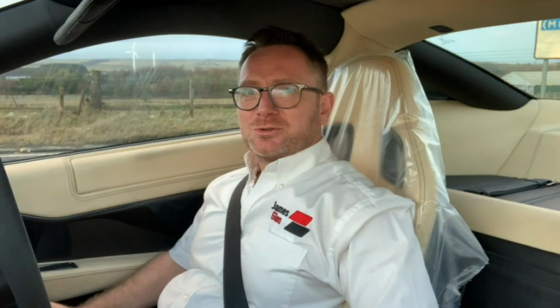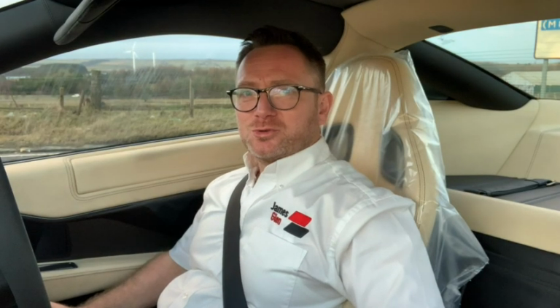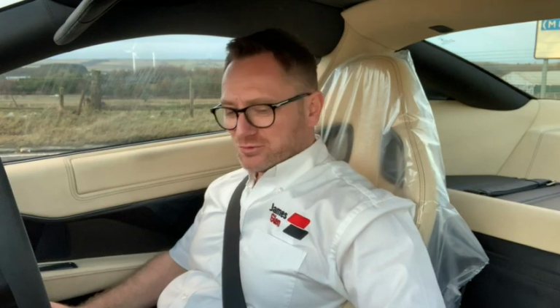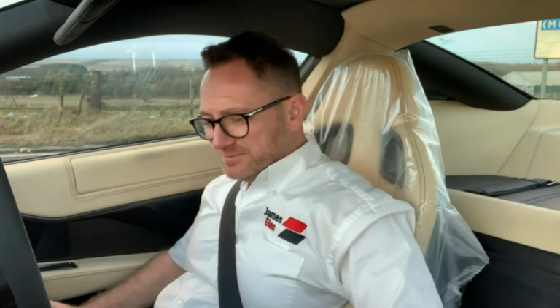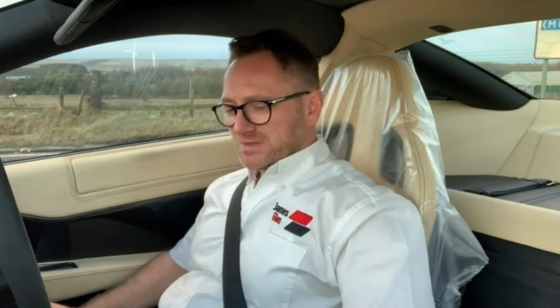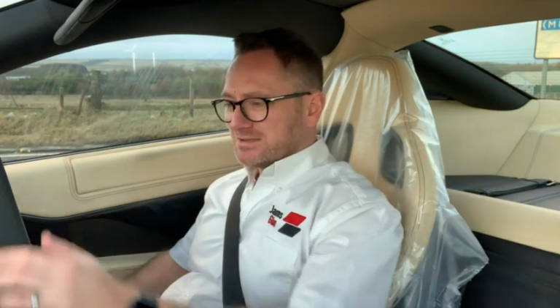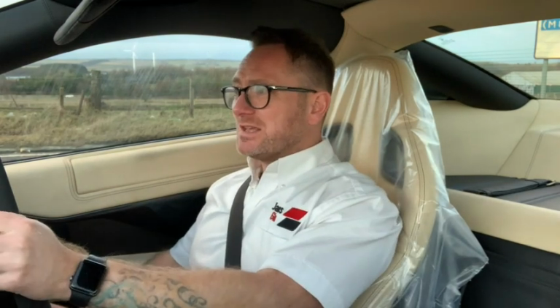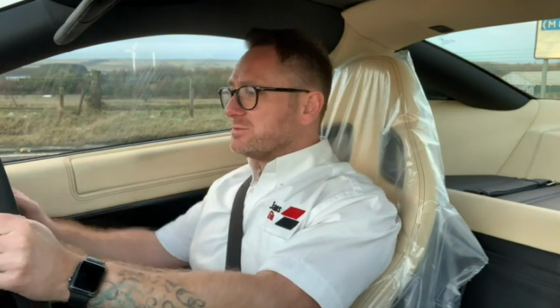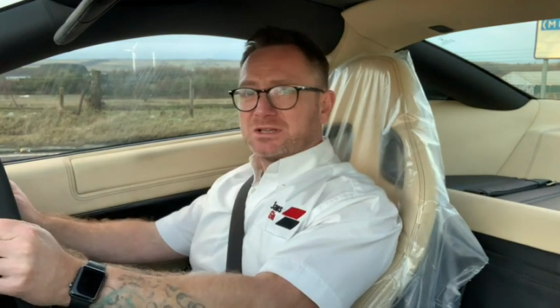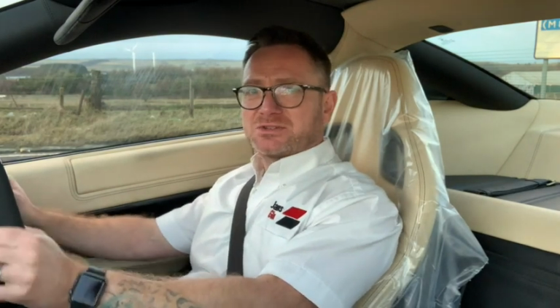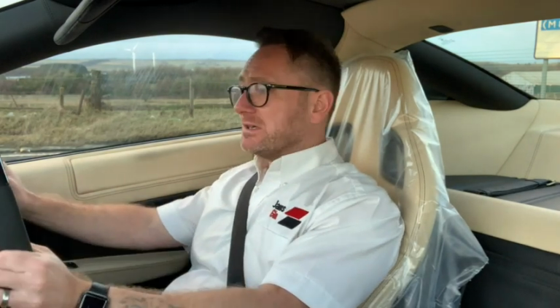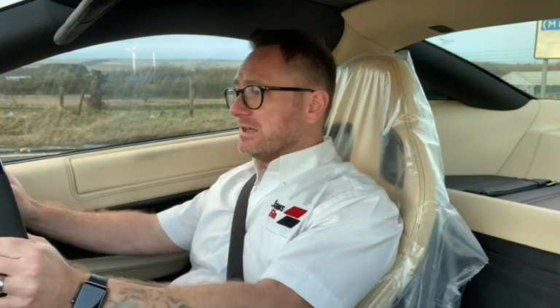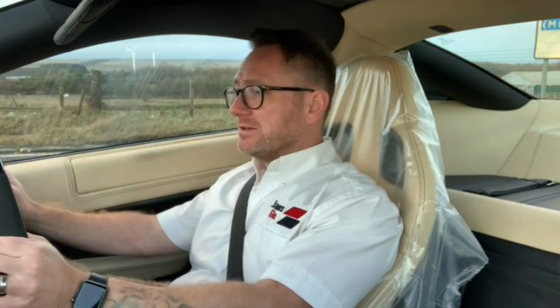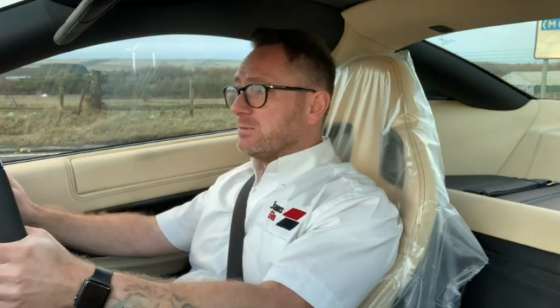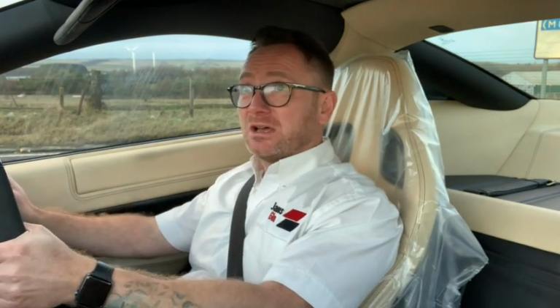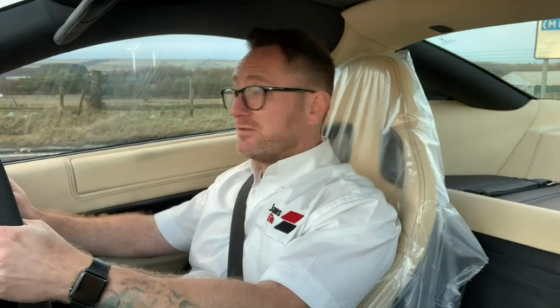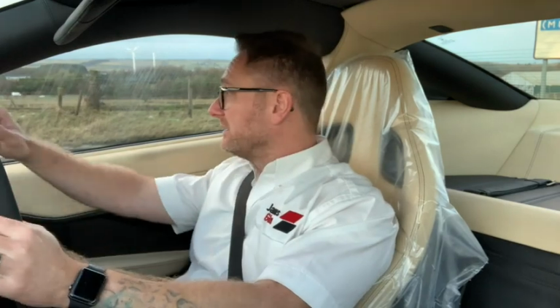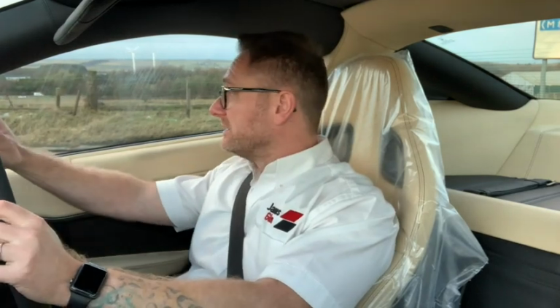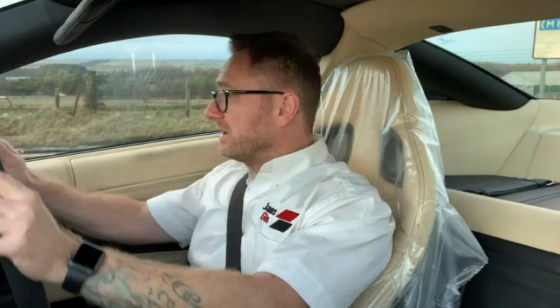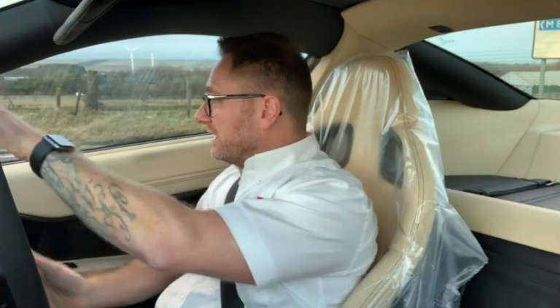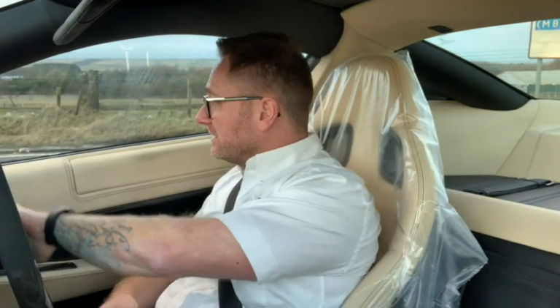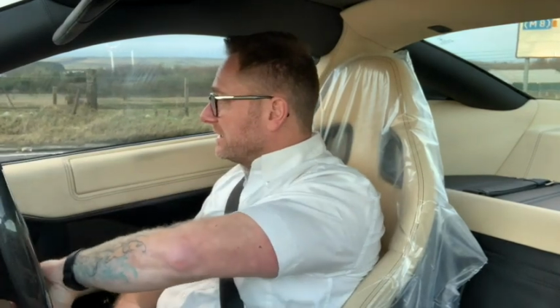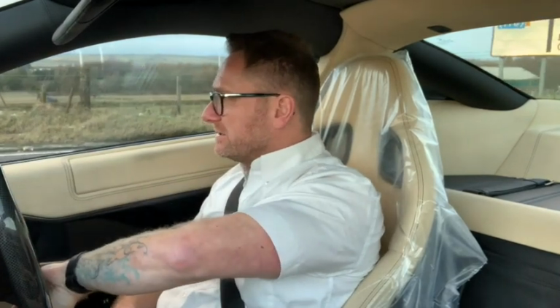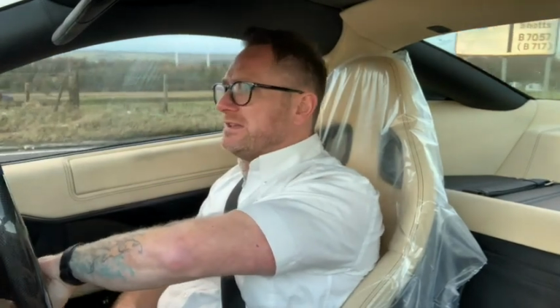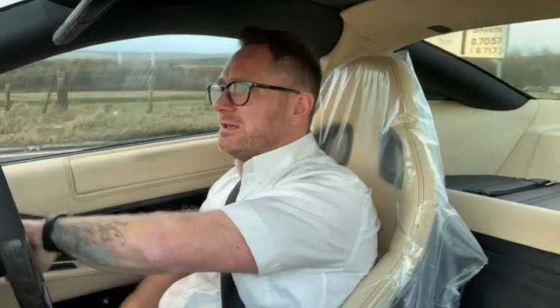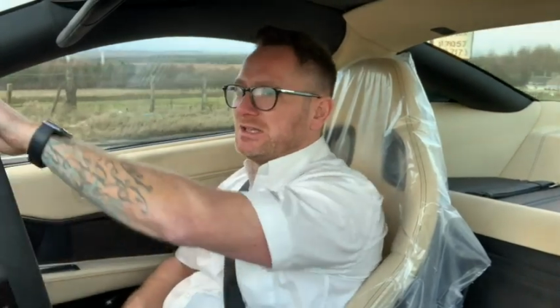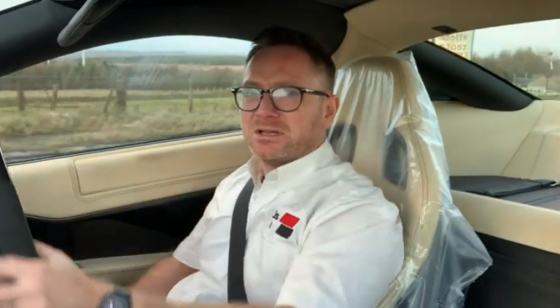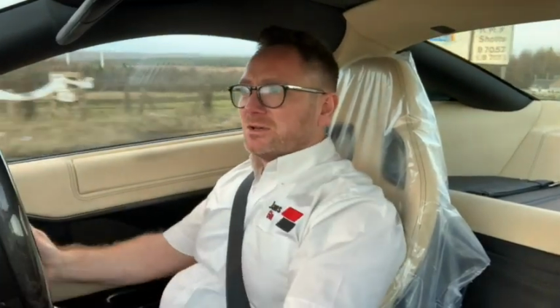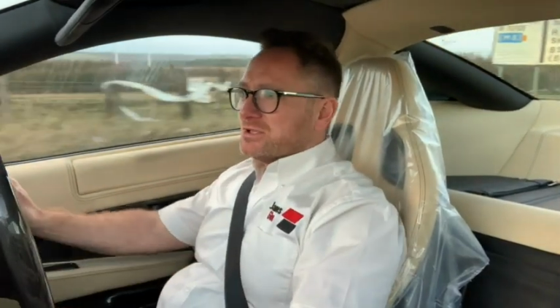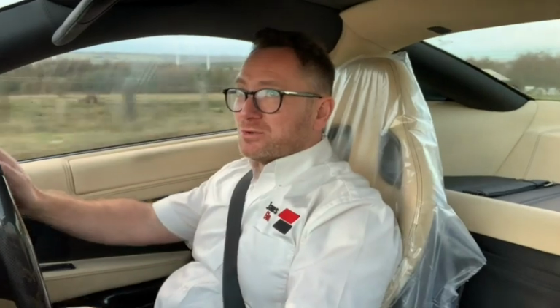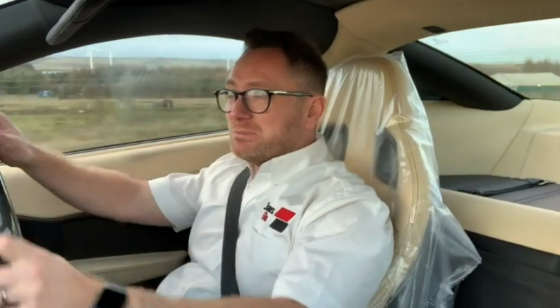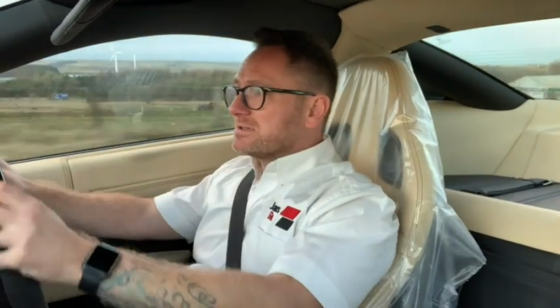Good afternoon, this is Stephen from JamesGlennCars and today we're in a Ferrari 599 GTB. I've always got GTO and GTB mixed up.